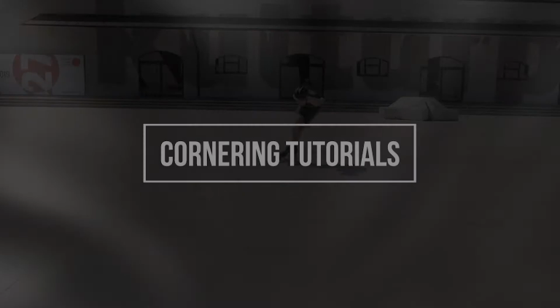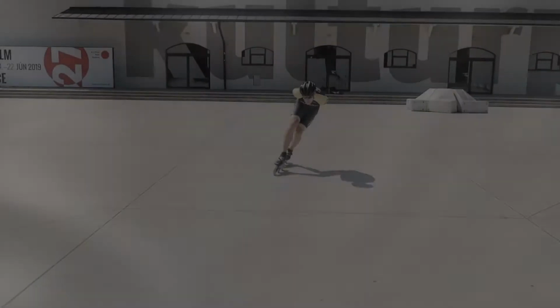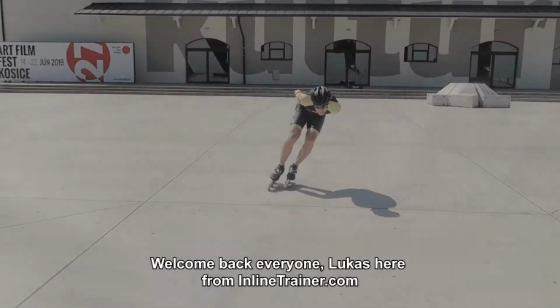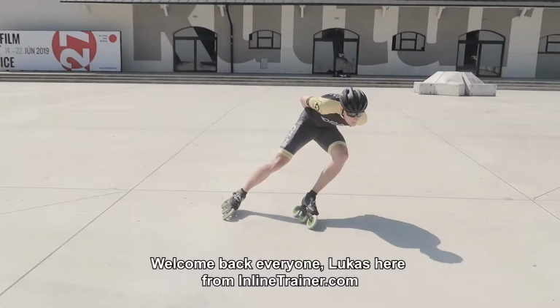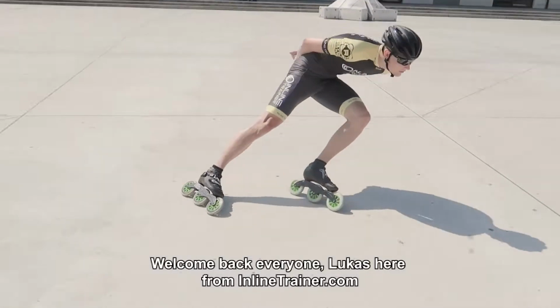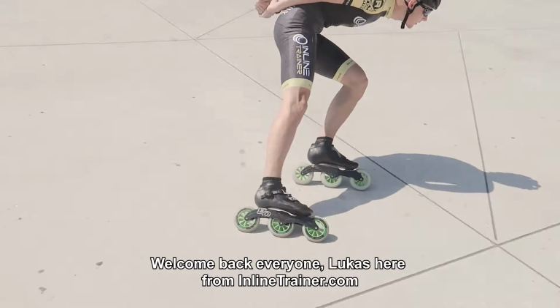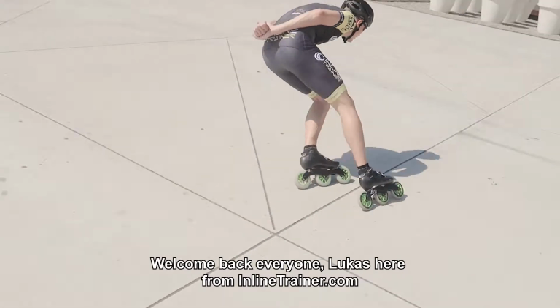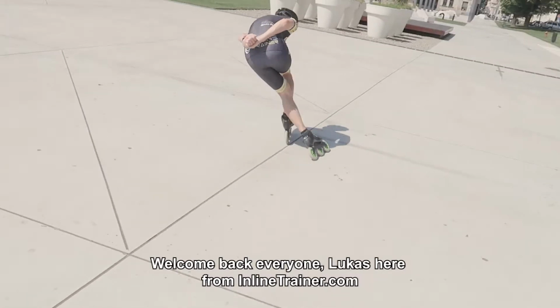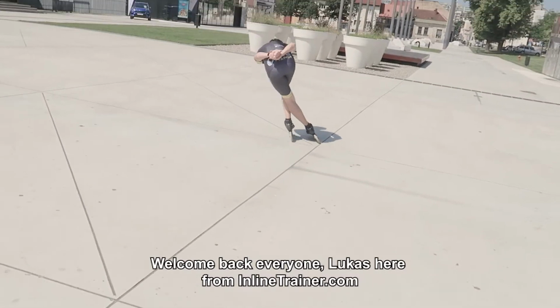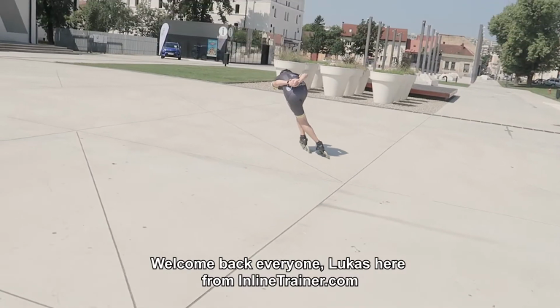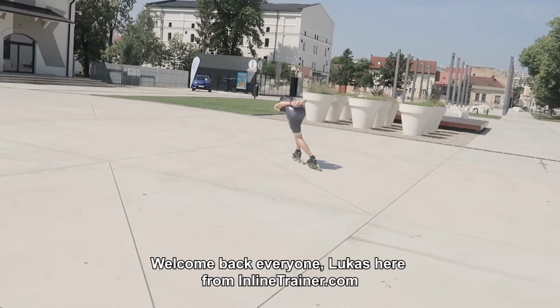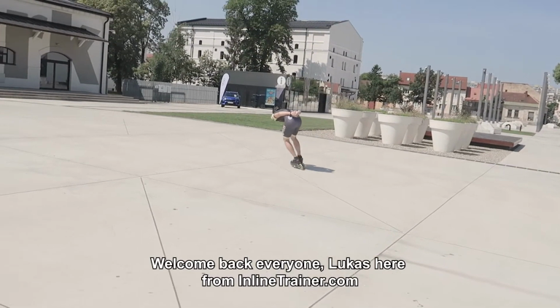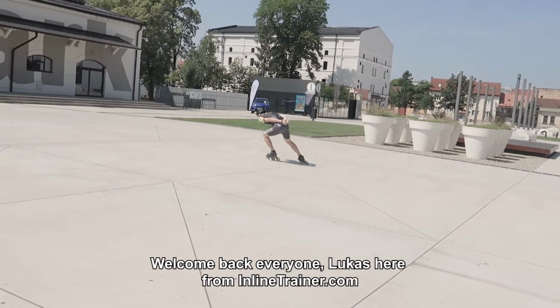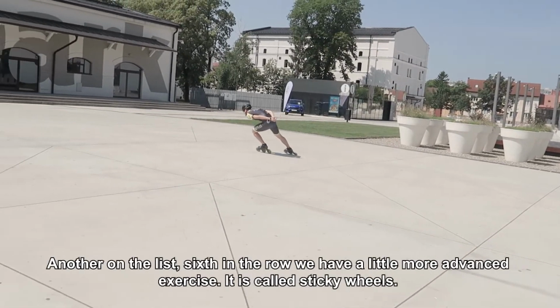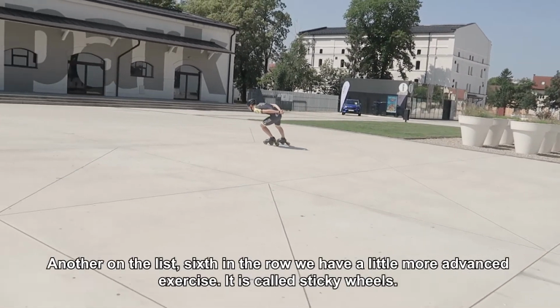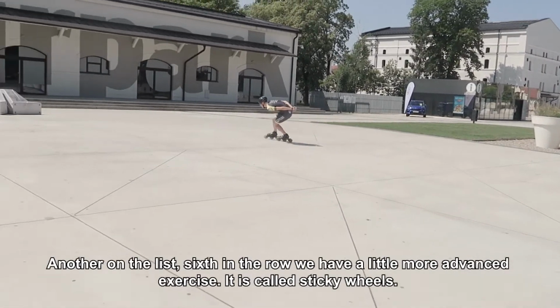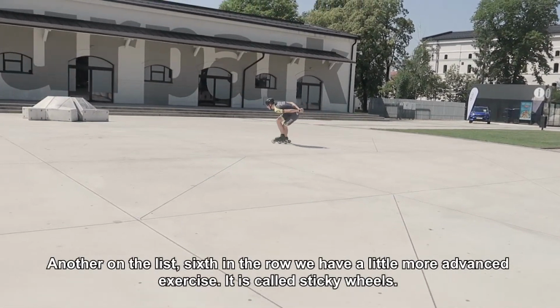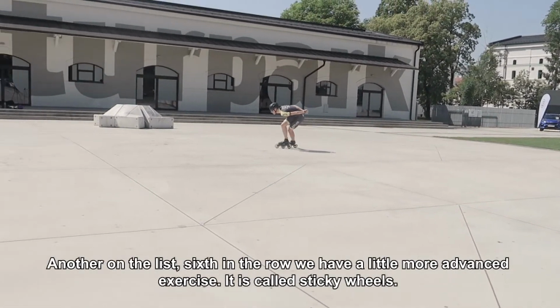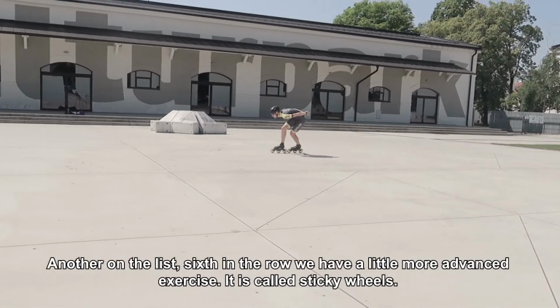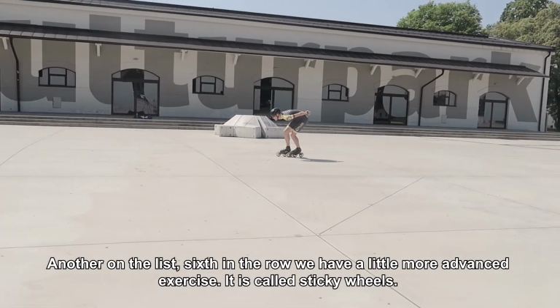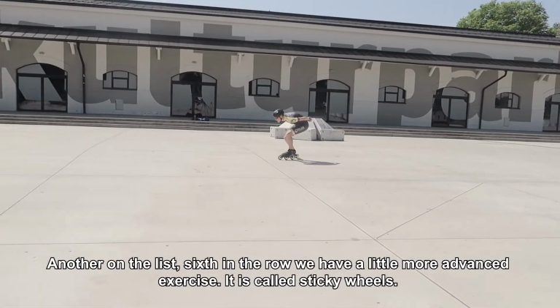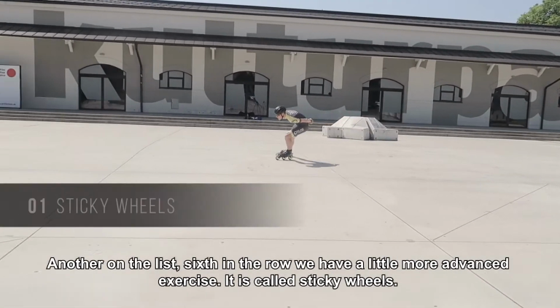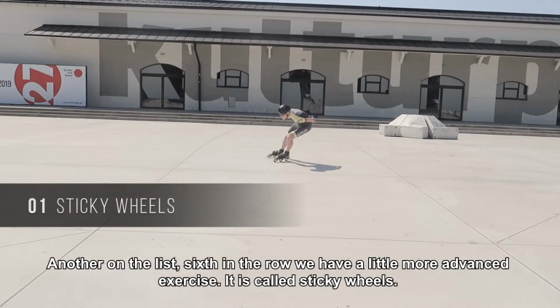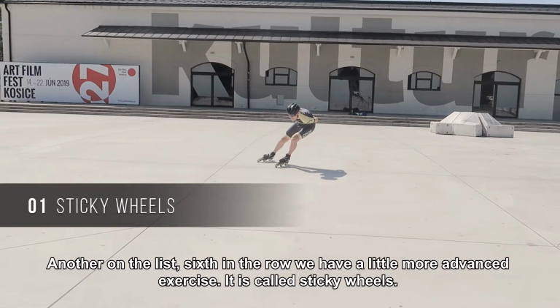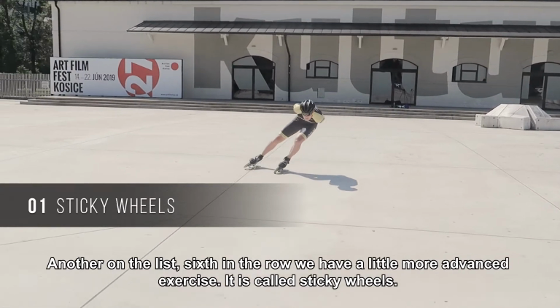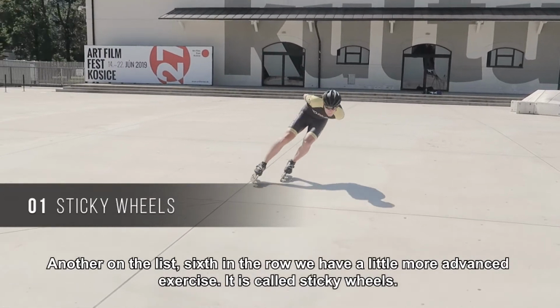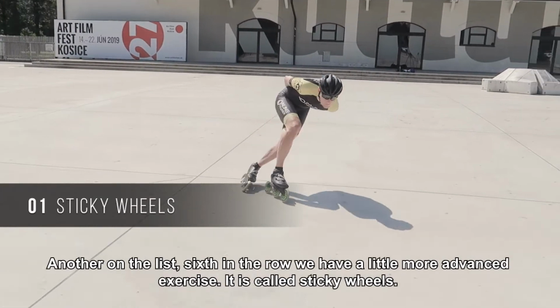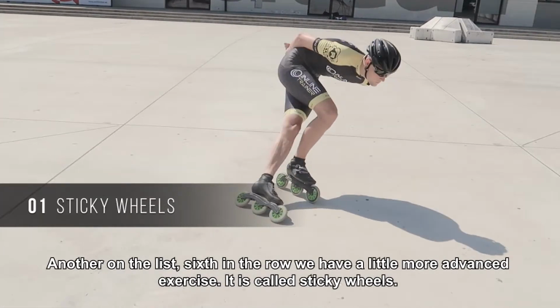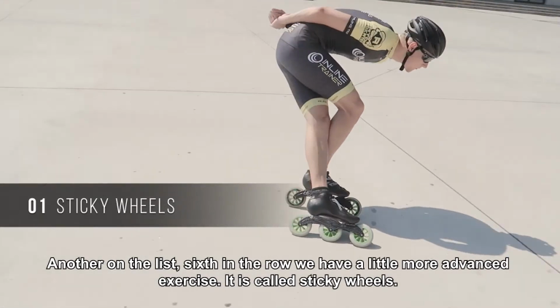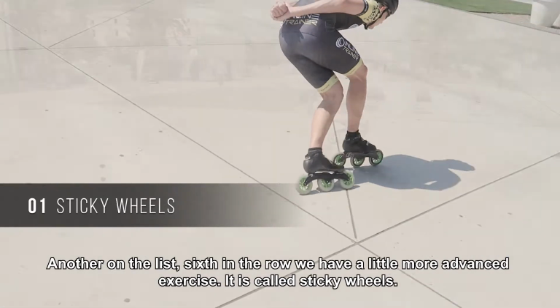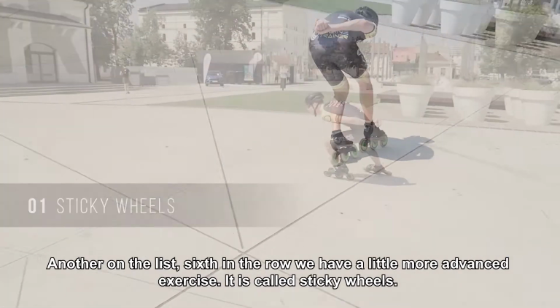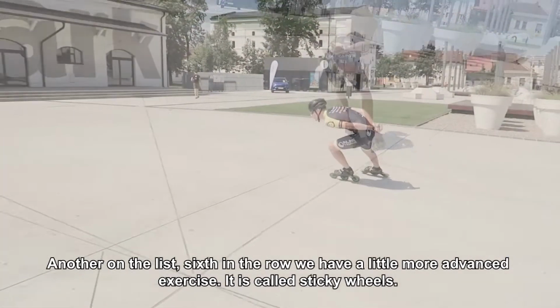Welcome back everyone. Lukas here from inlinetrainer.com. Another one on the list — sixth in a row — we have a little more advanced exercise. It is called sticky wheels.